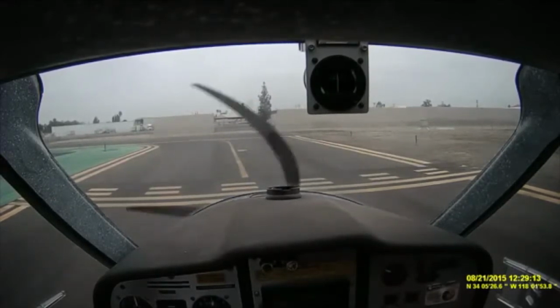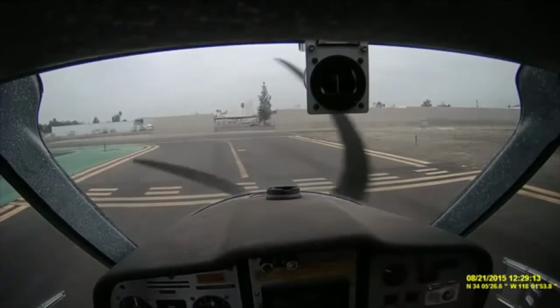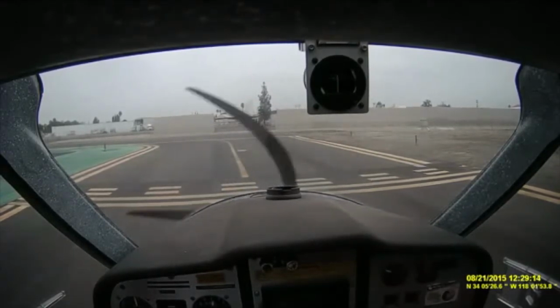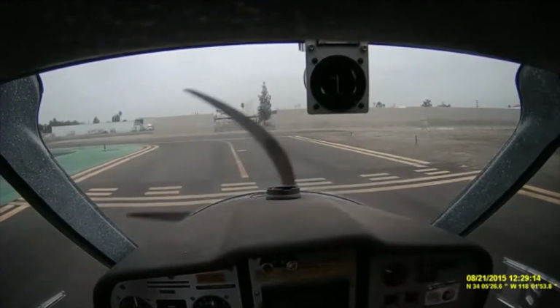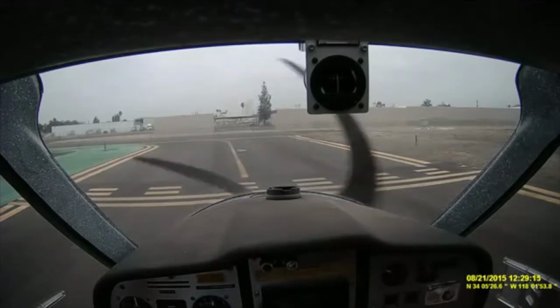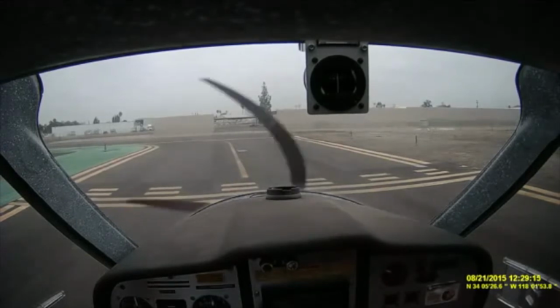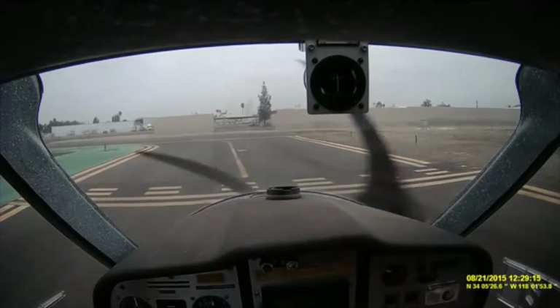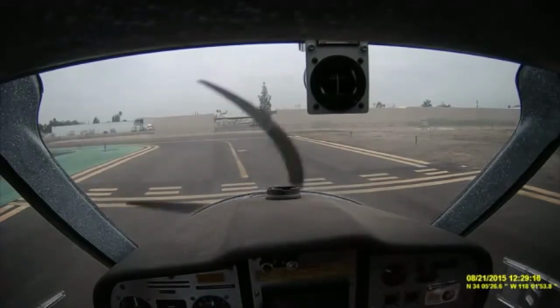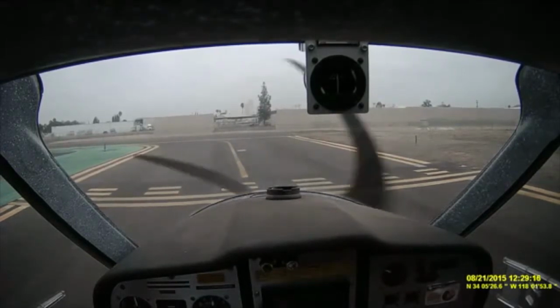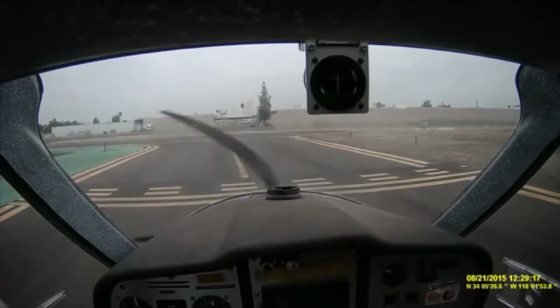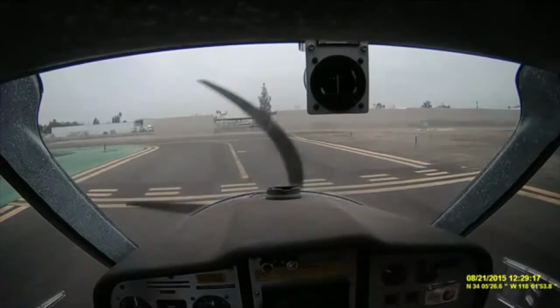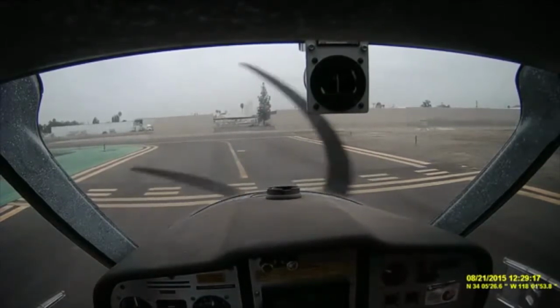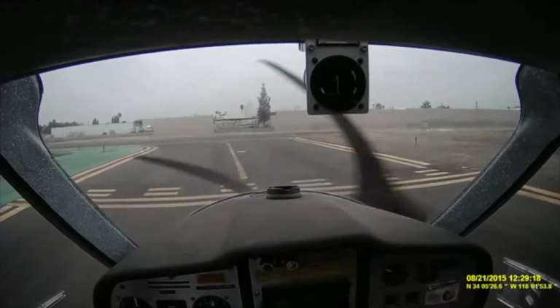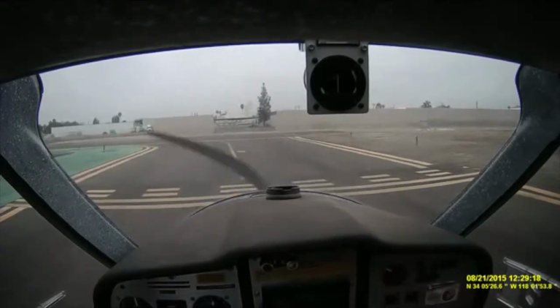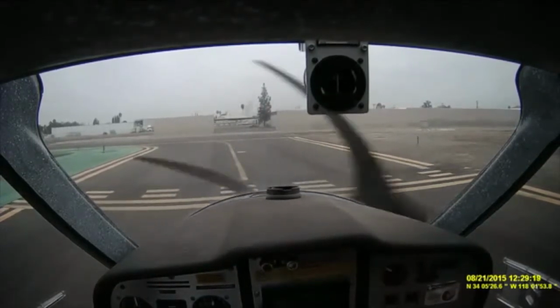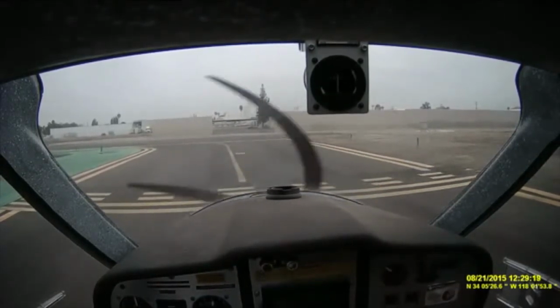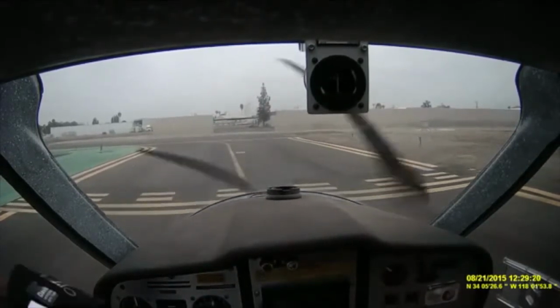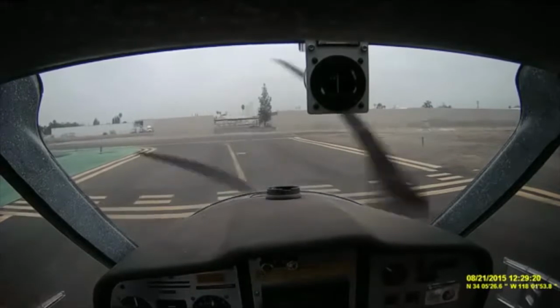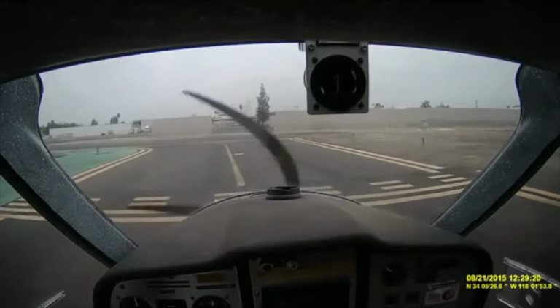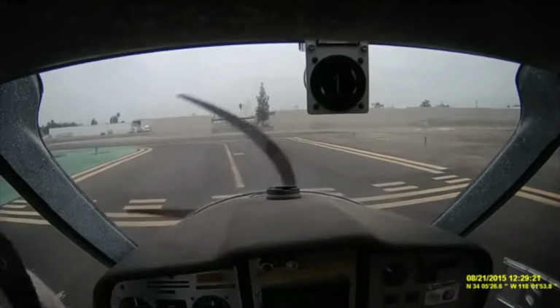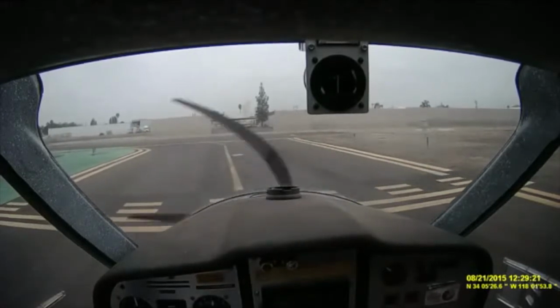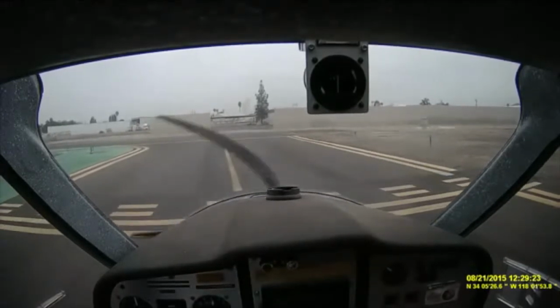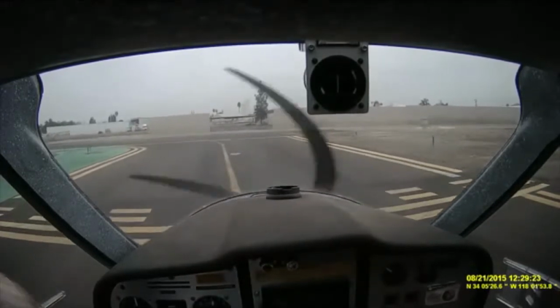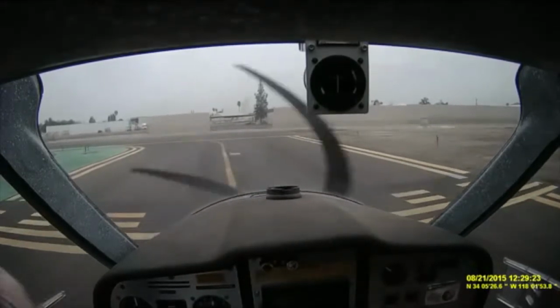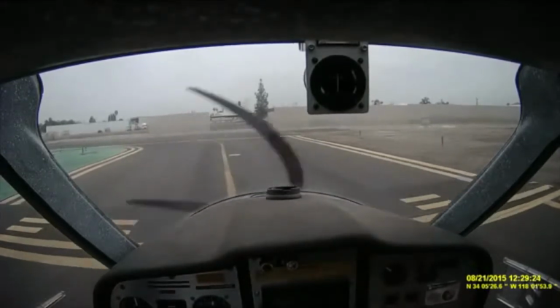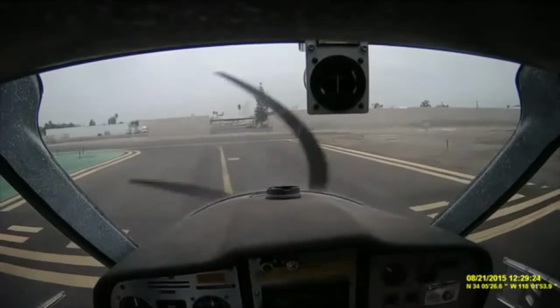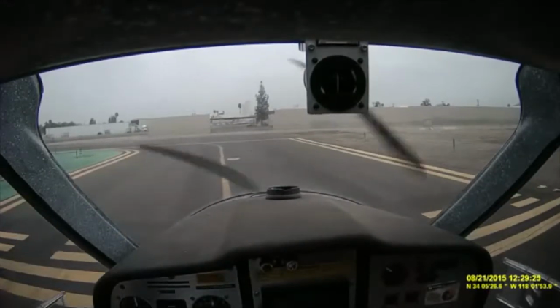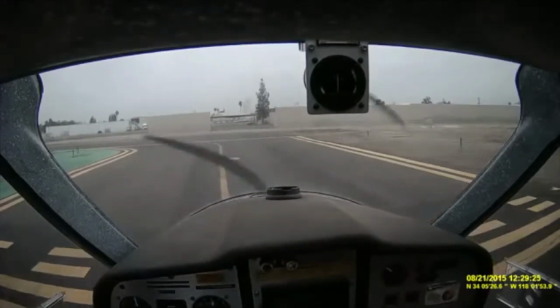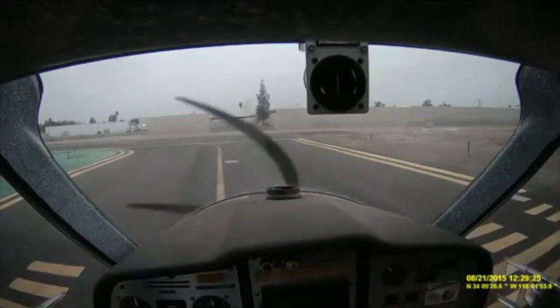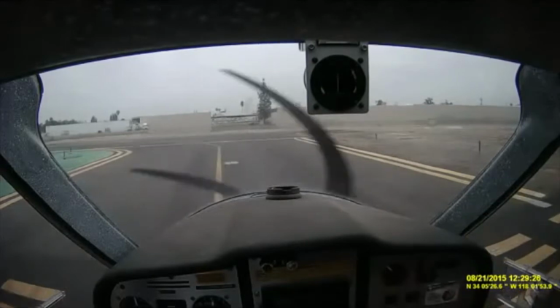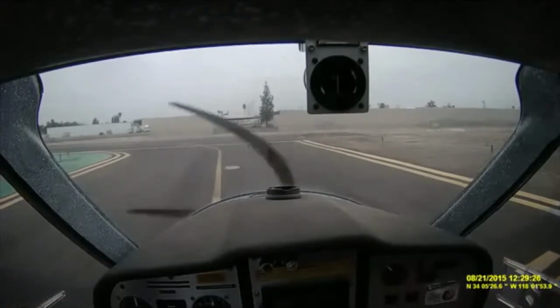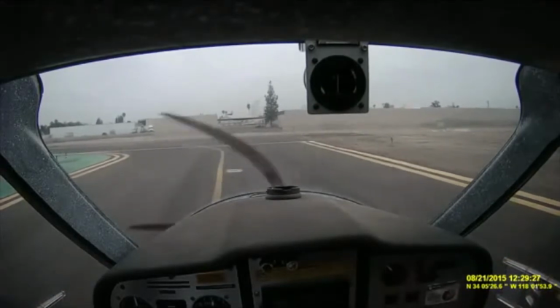El Monte Tower, Lightsport 996 Charlie Tango holding short of 1-Niner at Bravo for right close traffic. Lightsport 996 Charlie Tango, El Monte Tower — right close traffic approved, wind variable at 5, runway 19, cleared for takeoff. Cleared for takeoff runway 19, Lightsport 996 Charlie Tango, good morning. Part time's clear. Nobody on final, nobody on the runway.